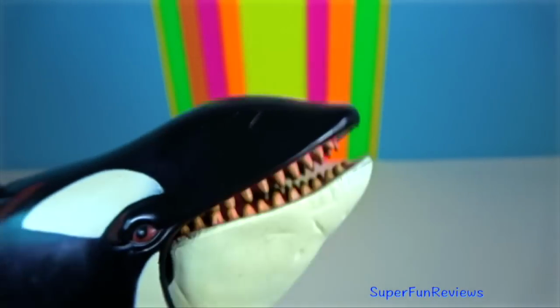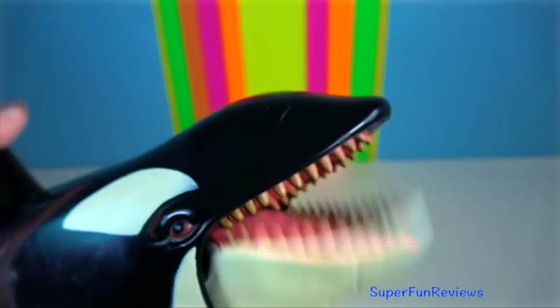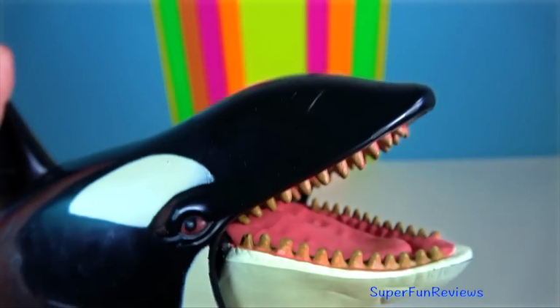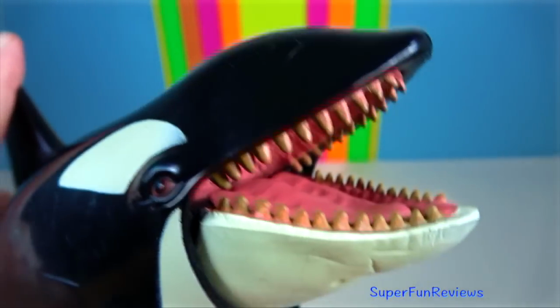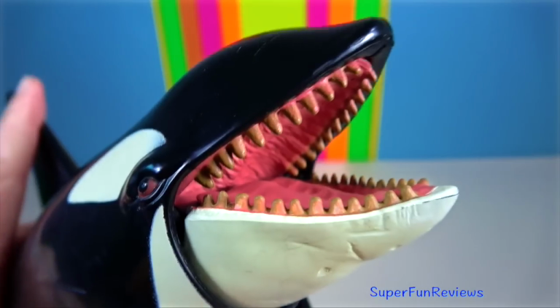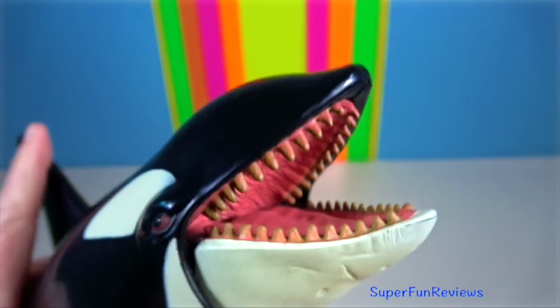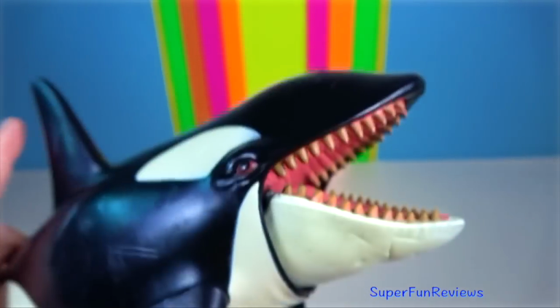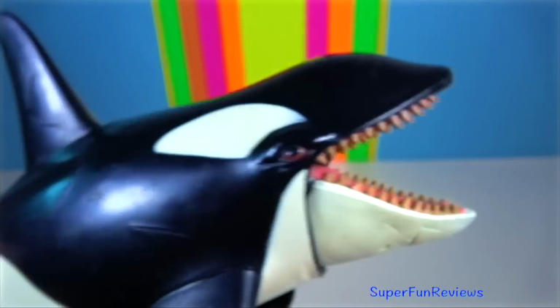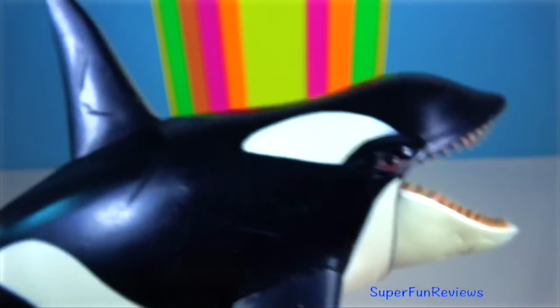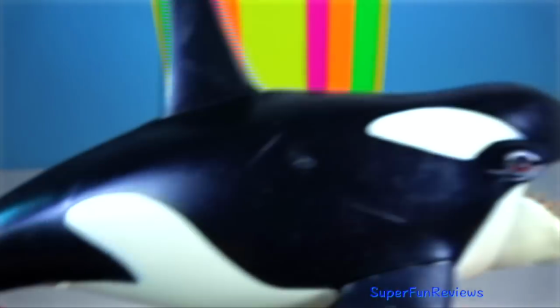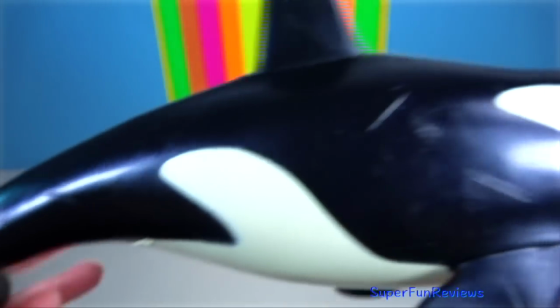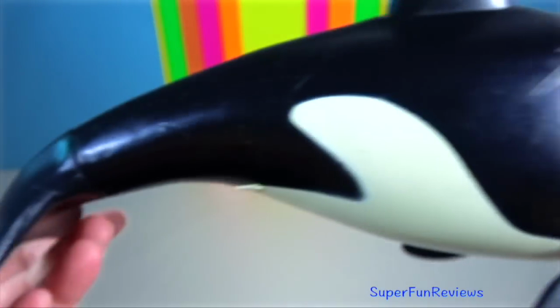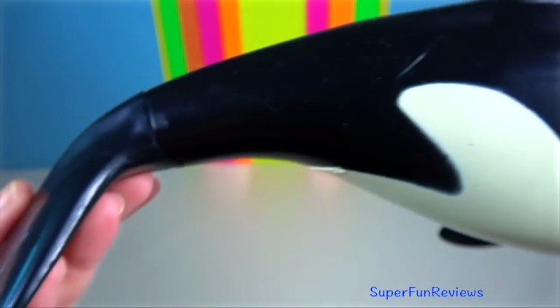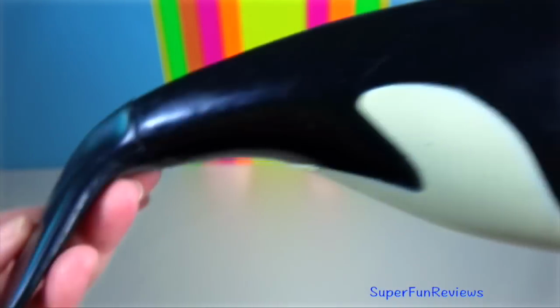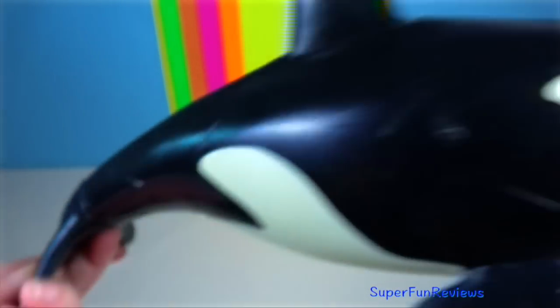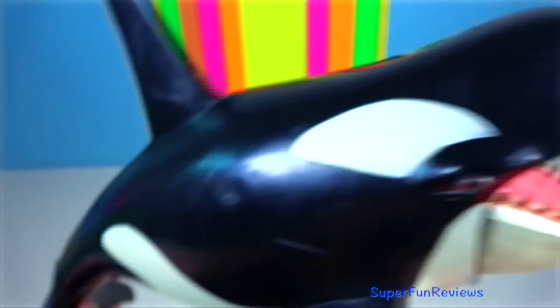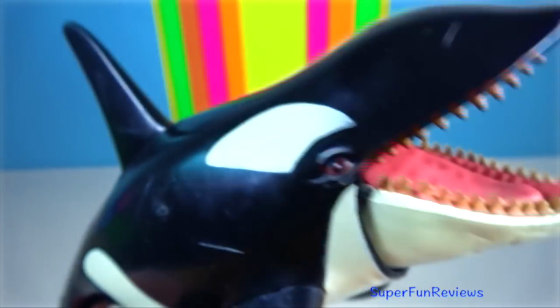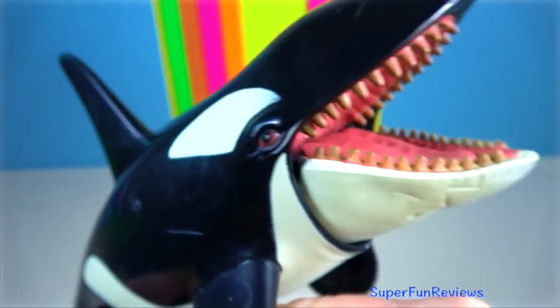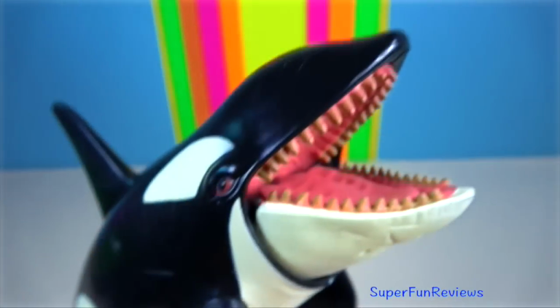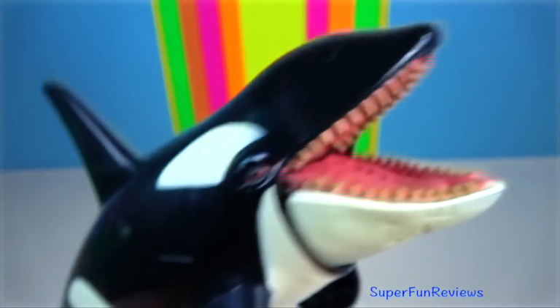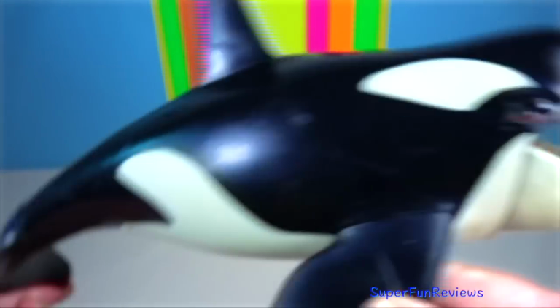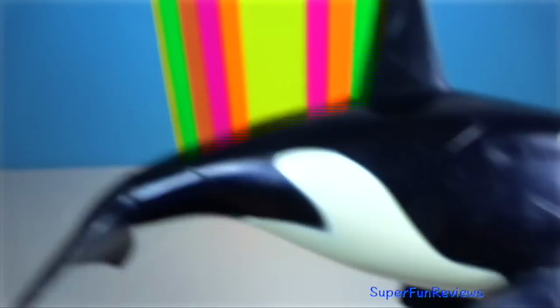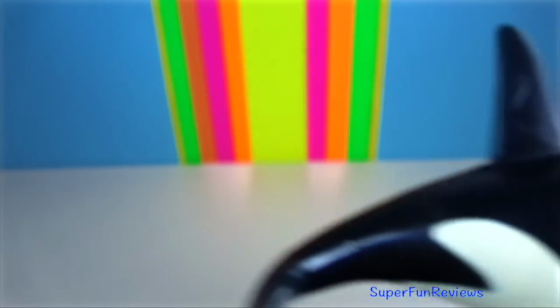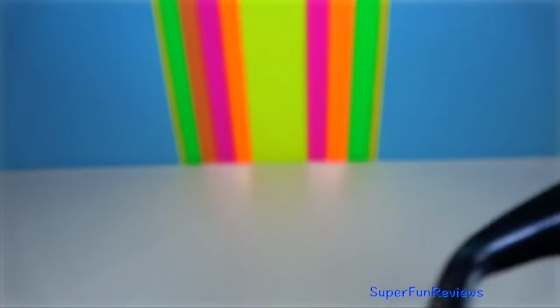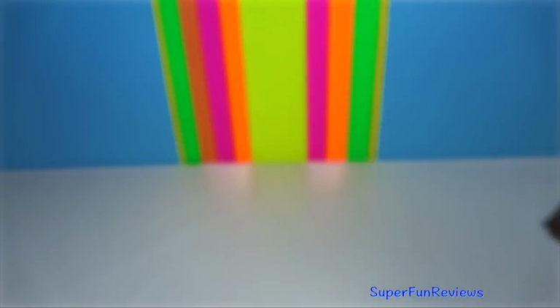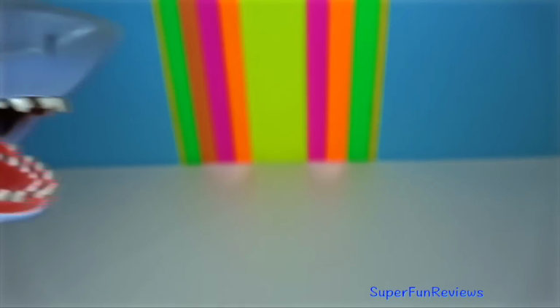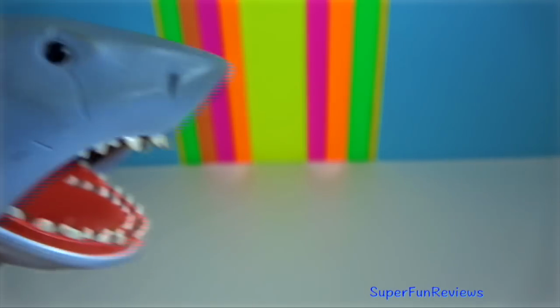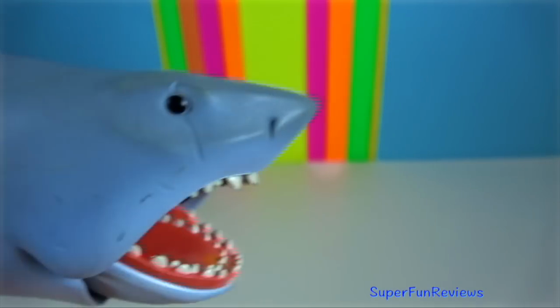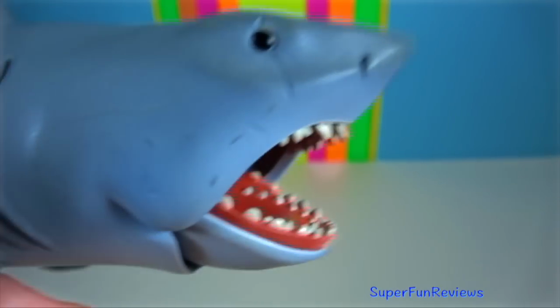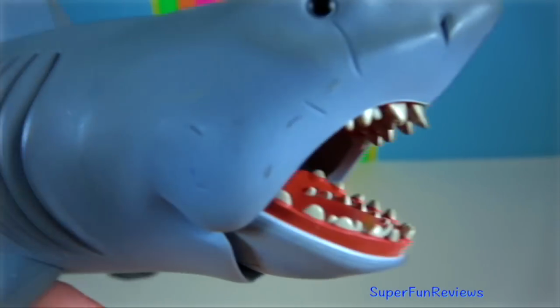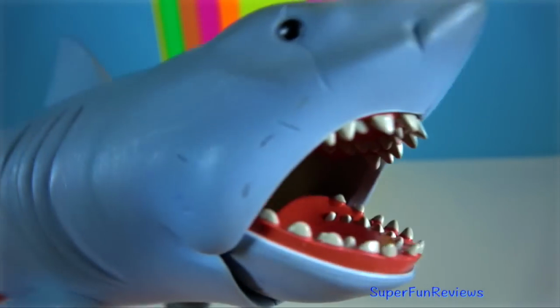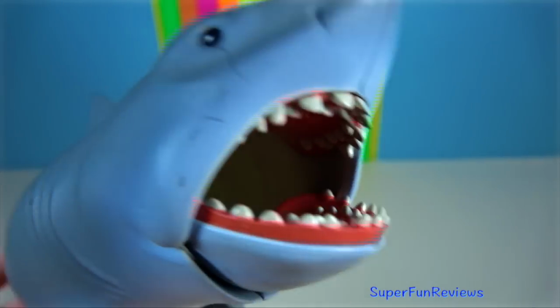Killer Whale — it's a toothed whale belonging to the oceanic dolphin family. It is their largest member.